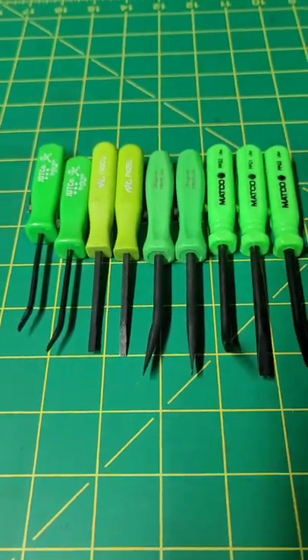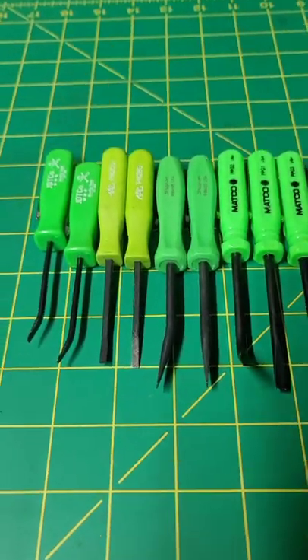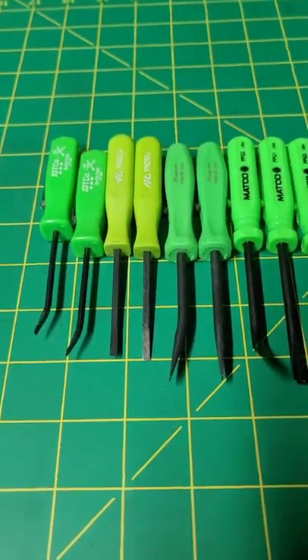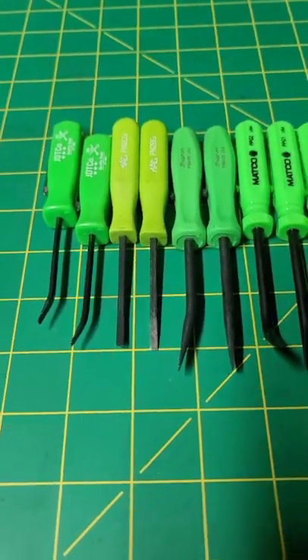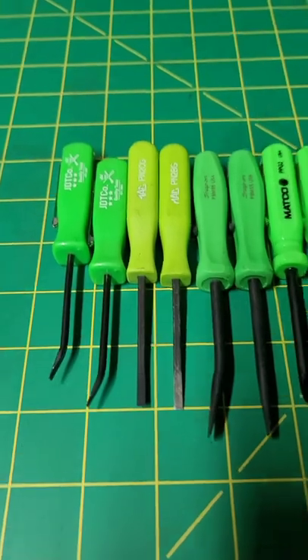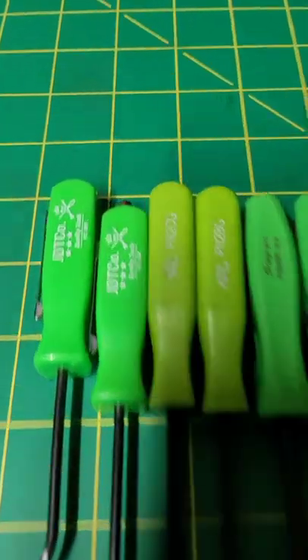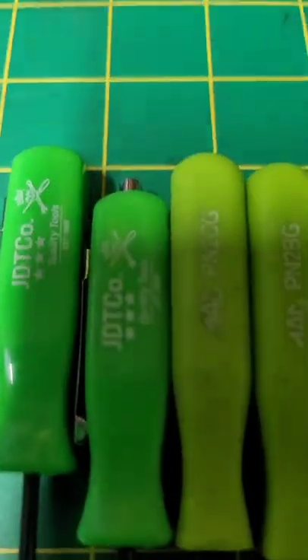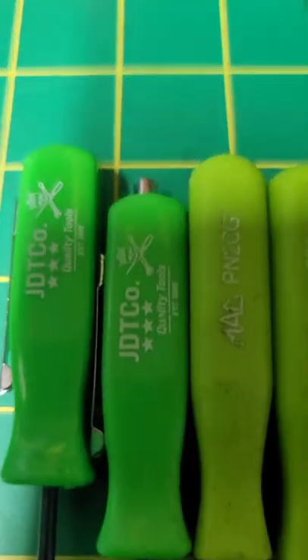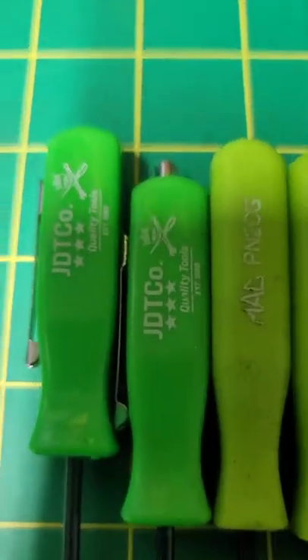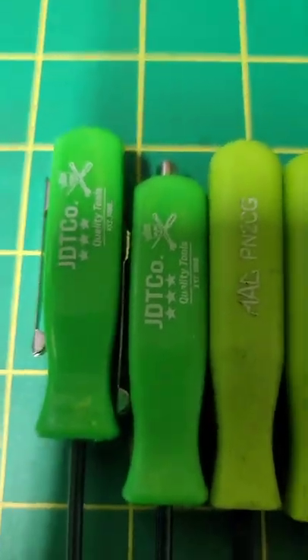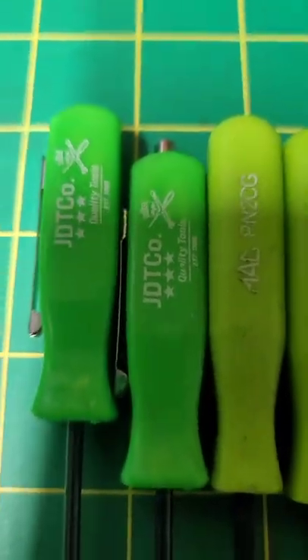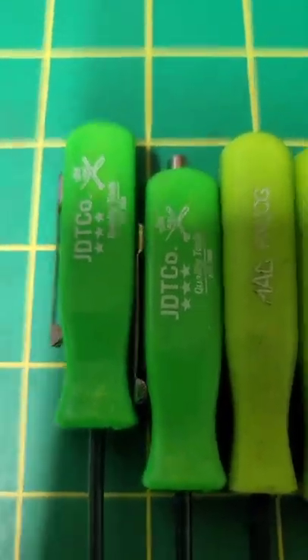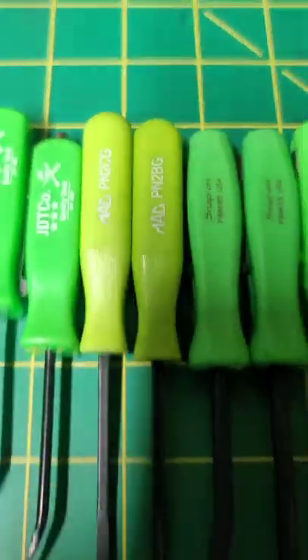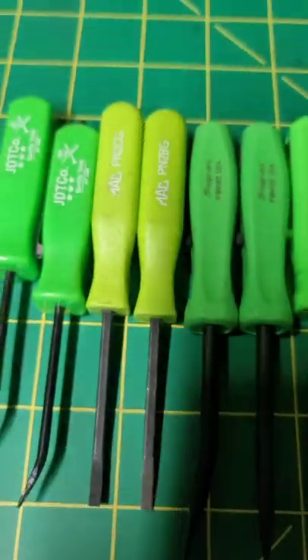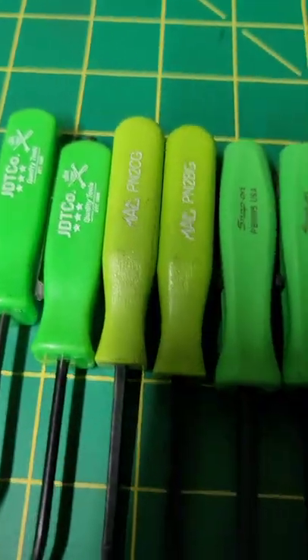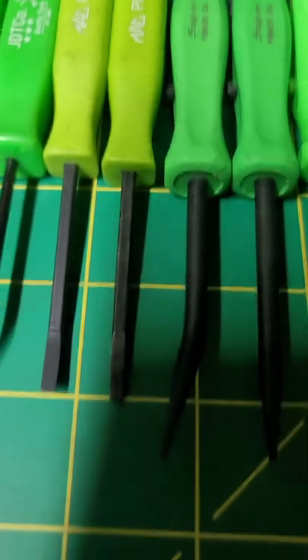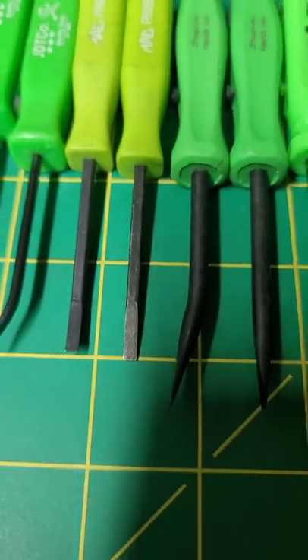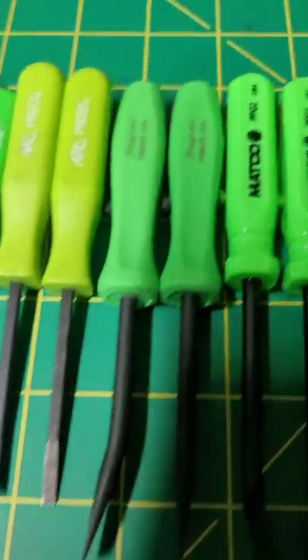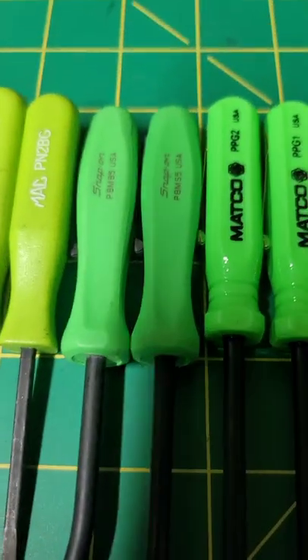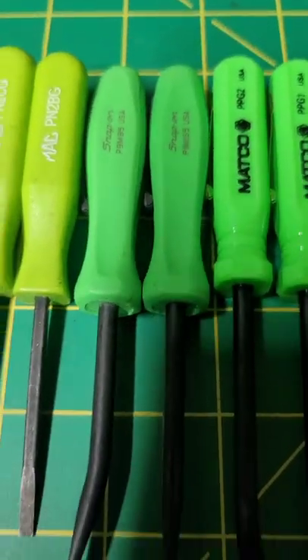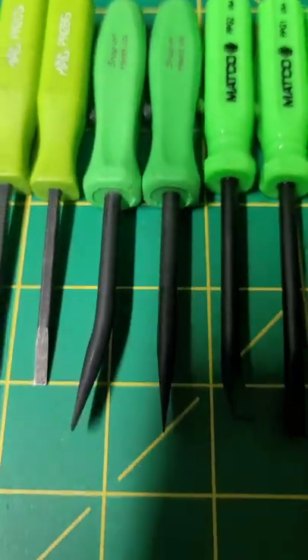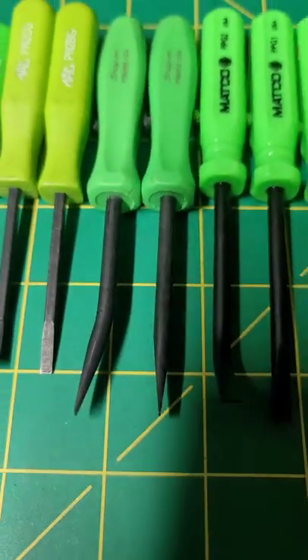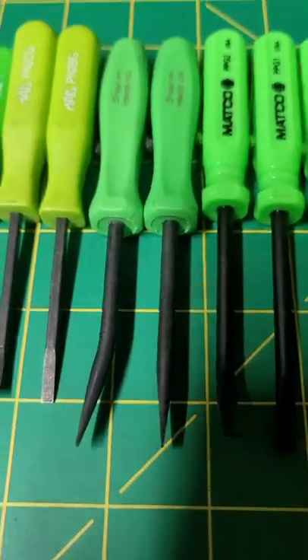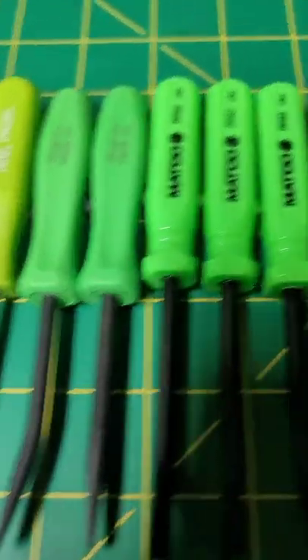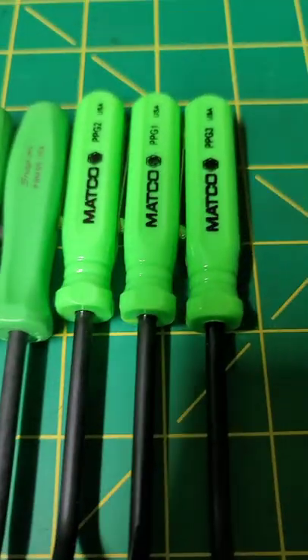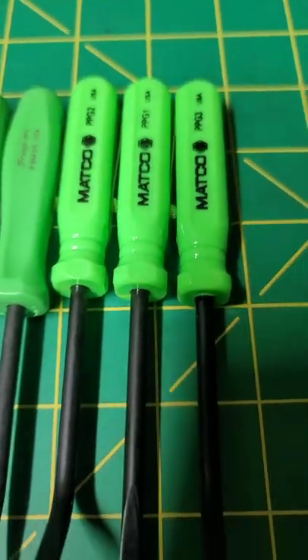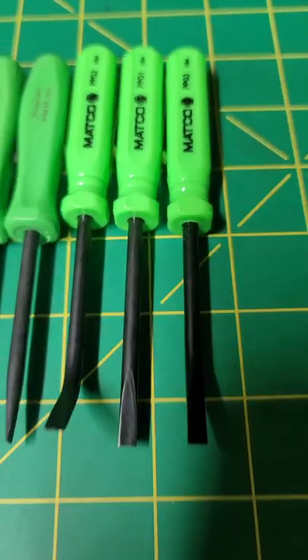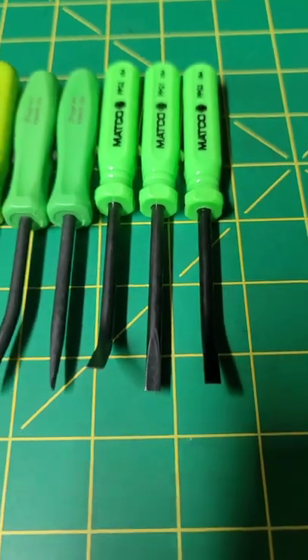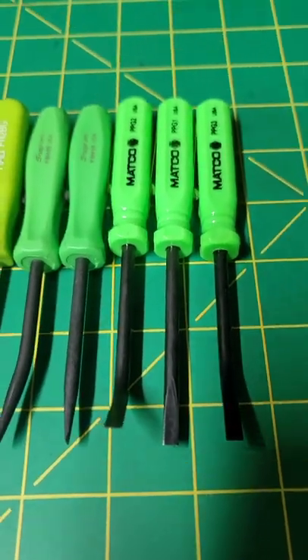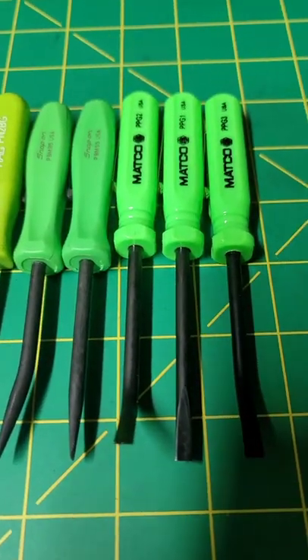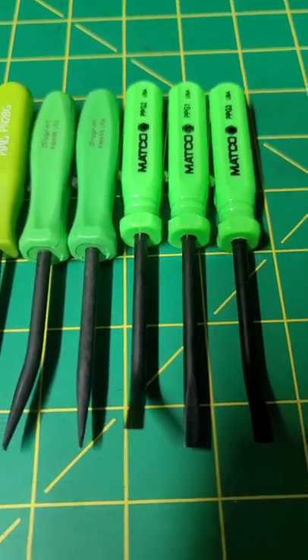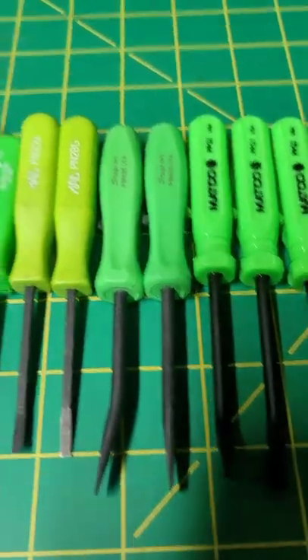but I gave that one away to a friend. Quick rundown: JD Tico — only one that has a magnet. Max — only ones that have a square shank. Snap-ons have the best handles, best overall feel. Maccos I do not like — don't like the handles and the shanks are over-exaggerated.